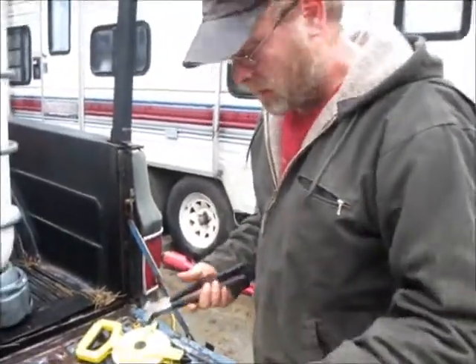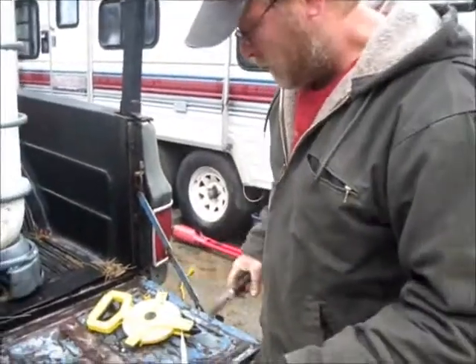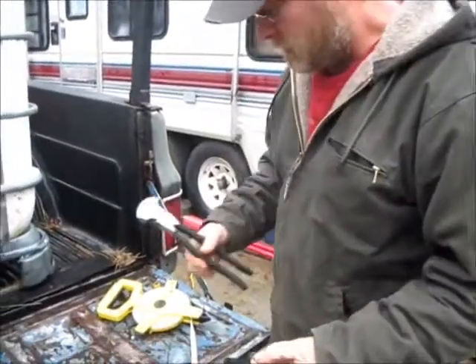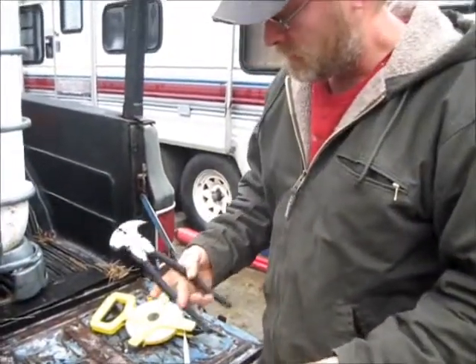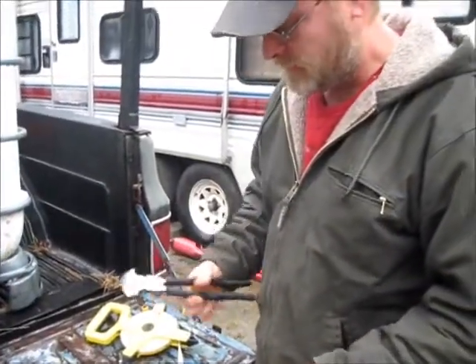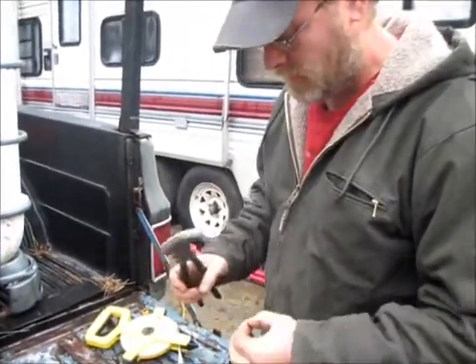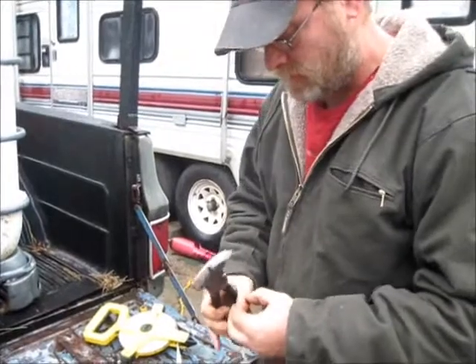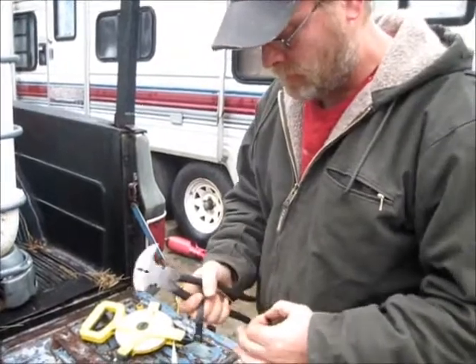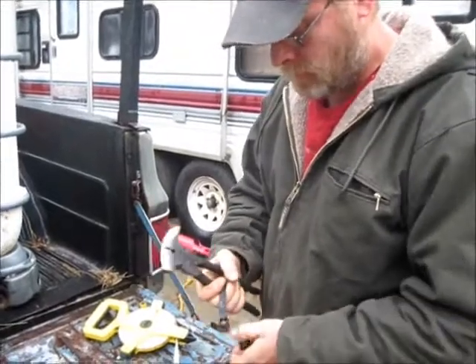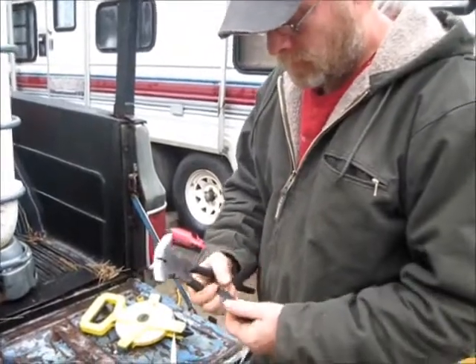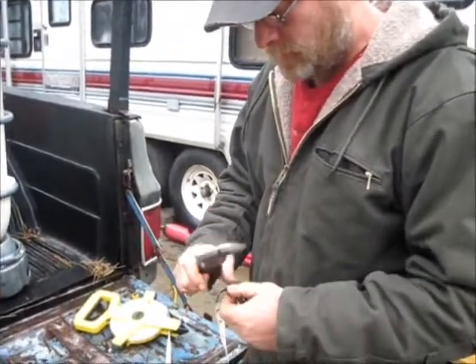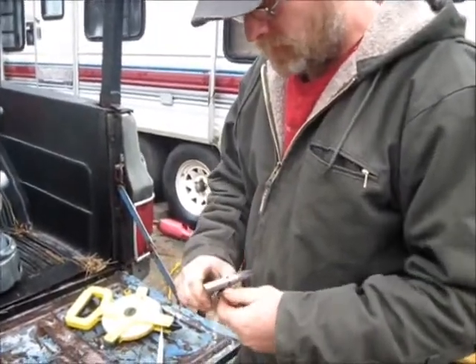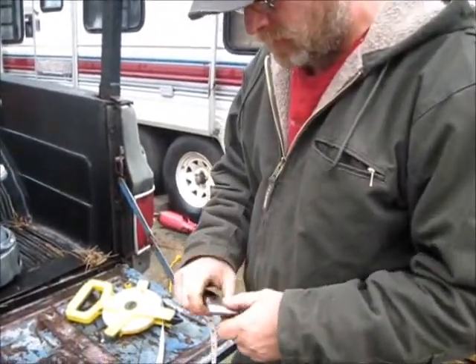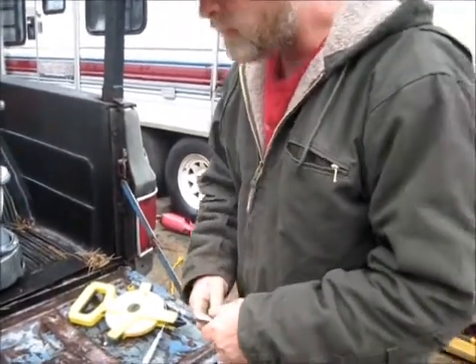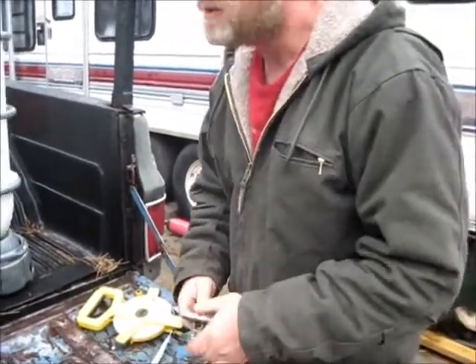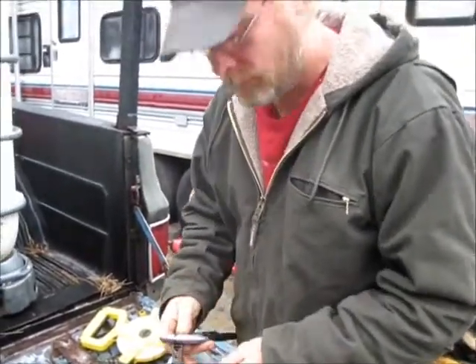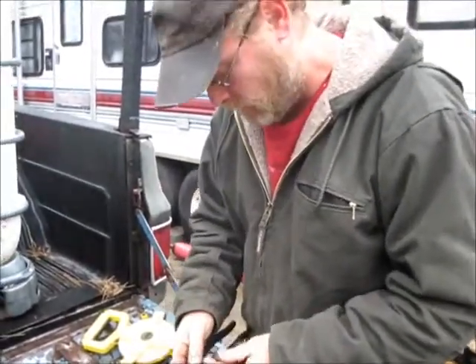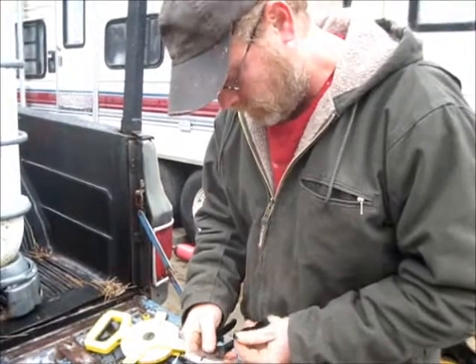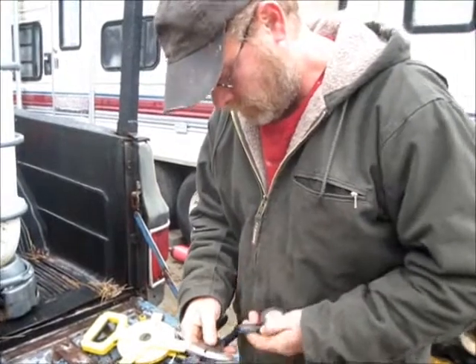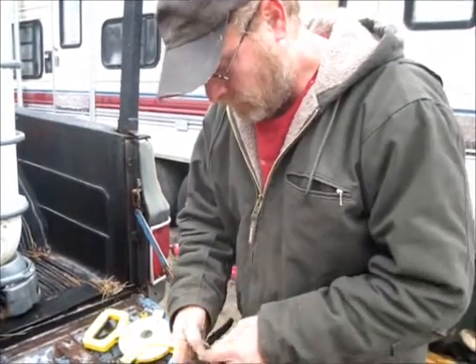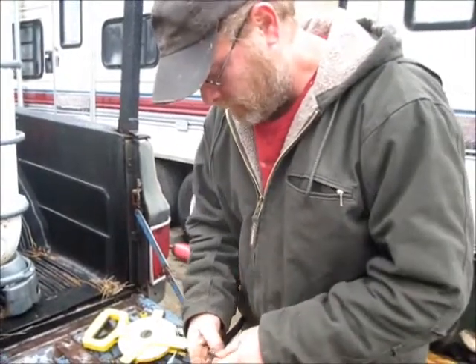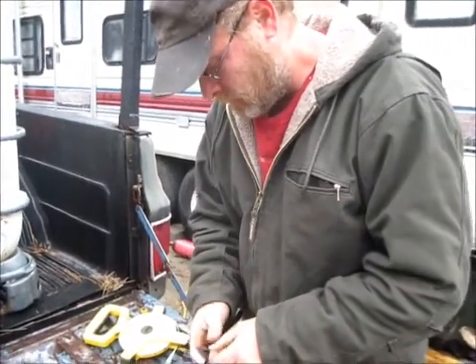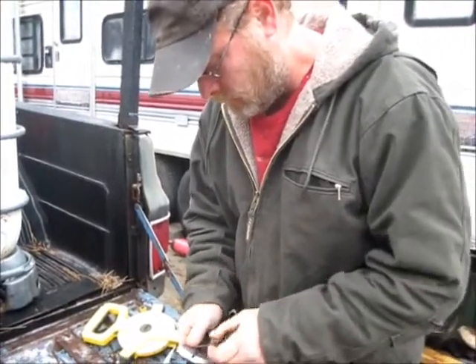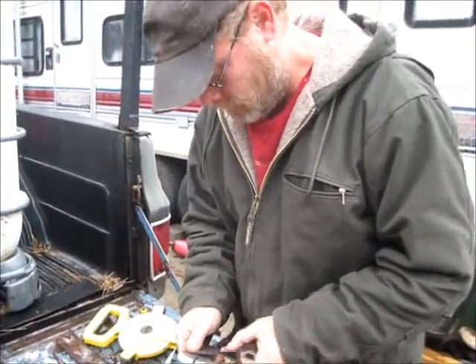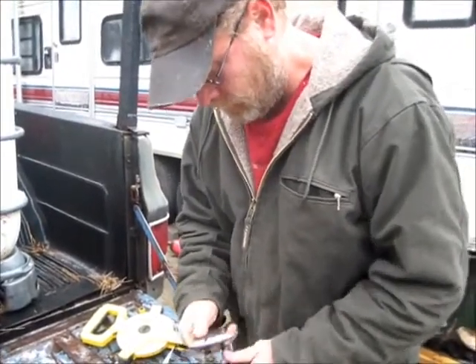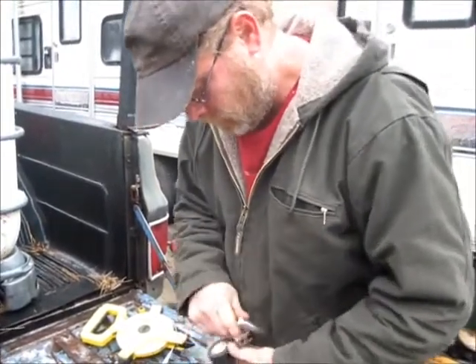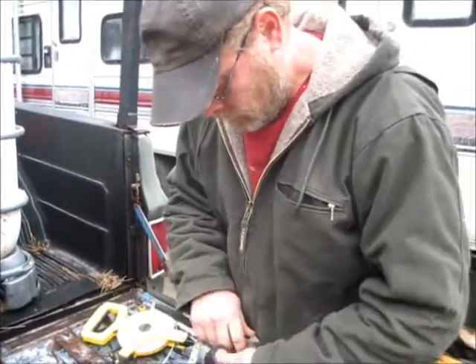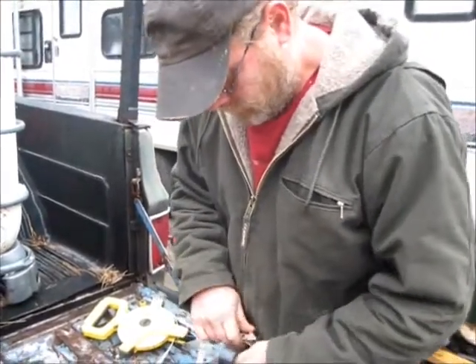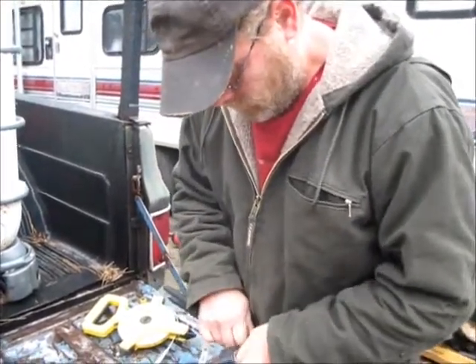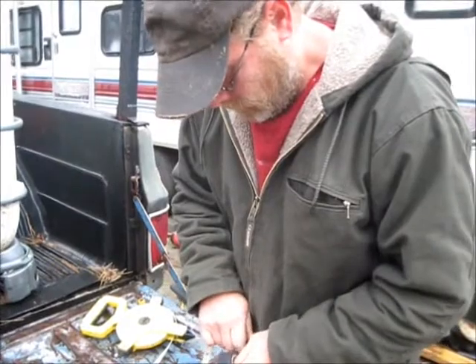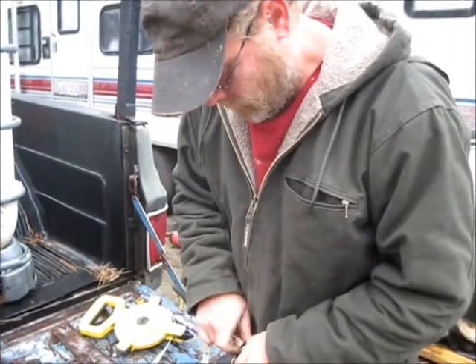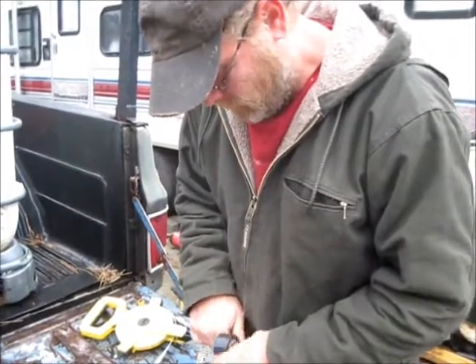I just got a 100-foot tape measure and a set of fence pliers. I'm going to tape these to the pliers and see how deep the well goes. Let me get these taped on there and we'll get right back with you.